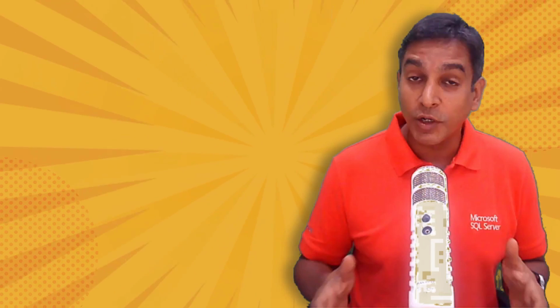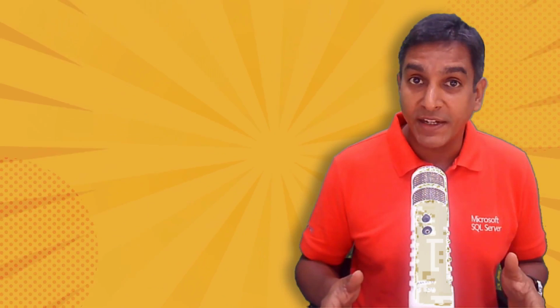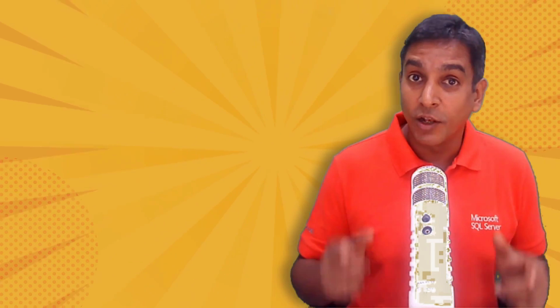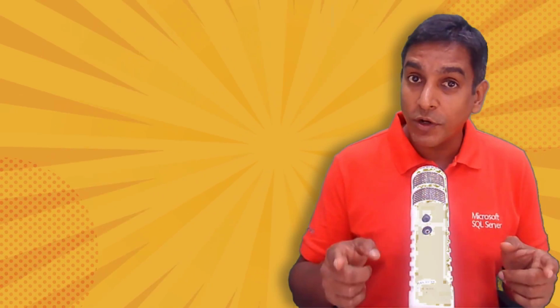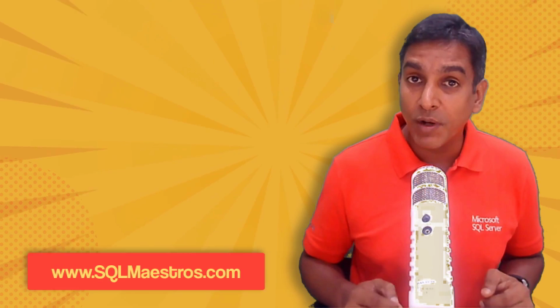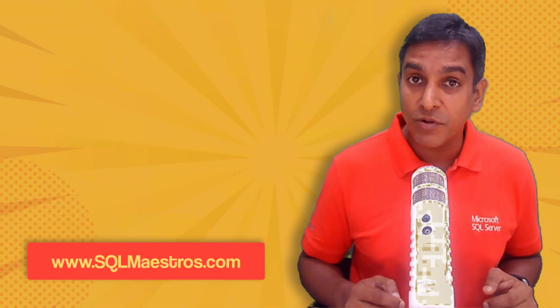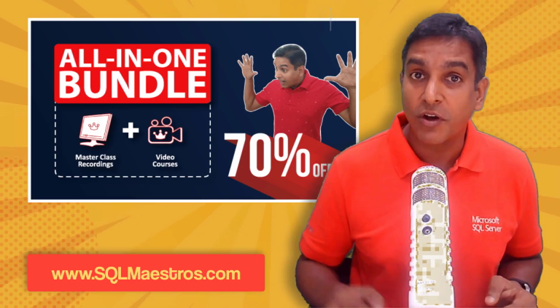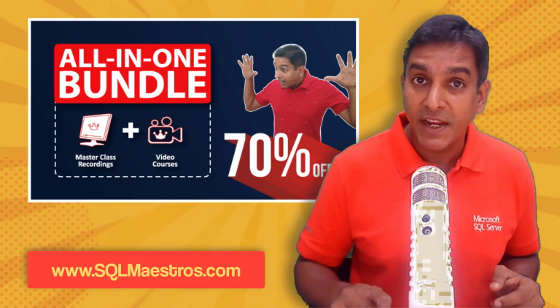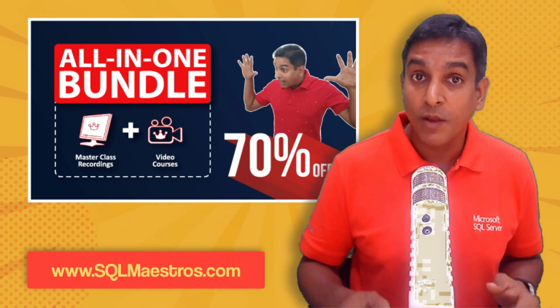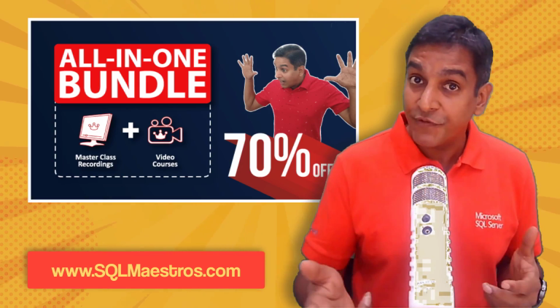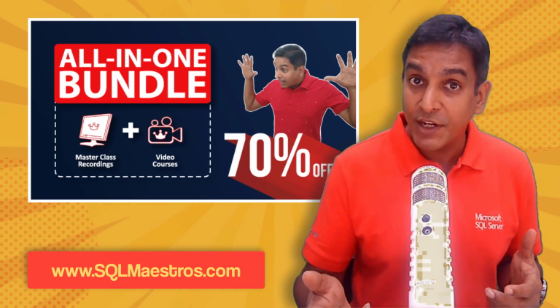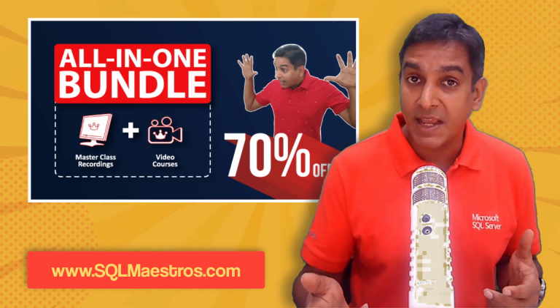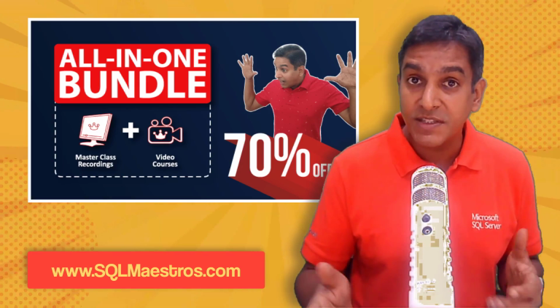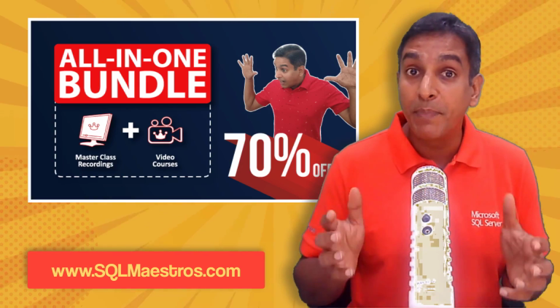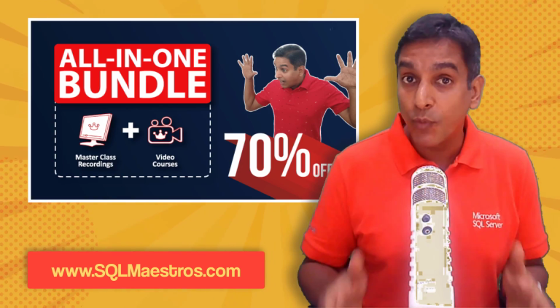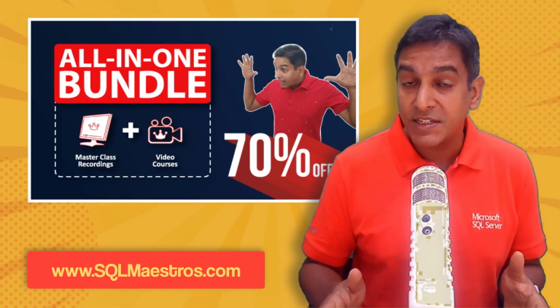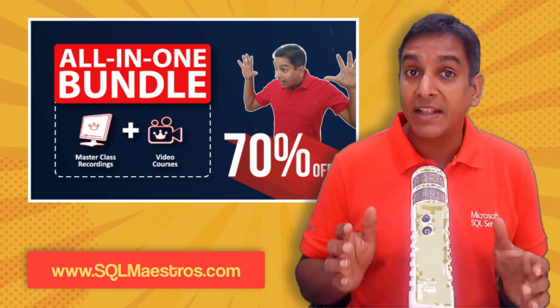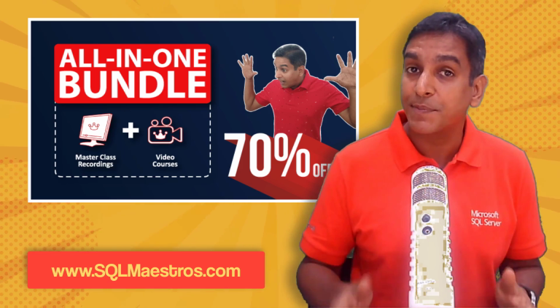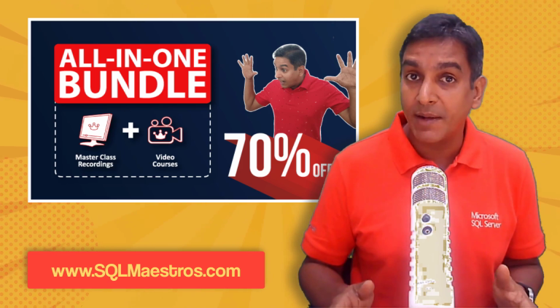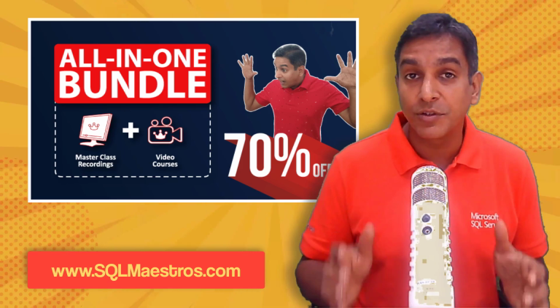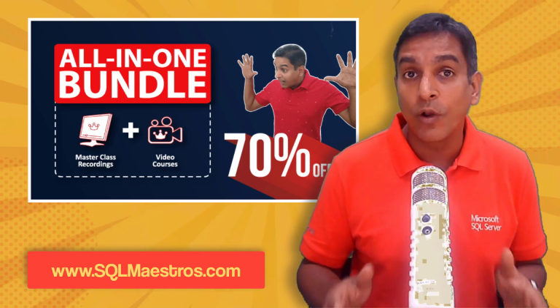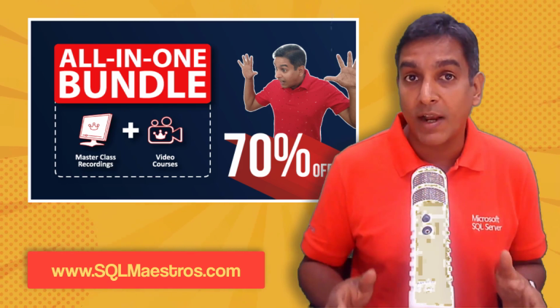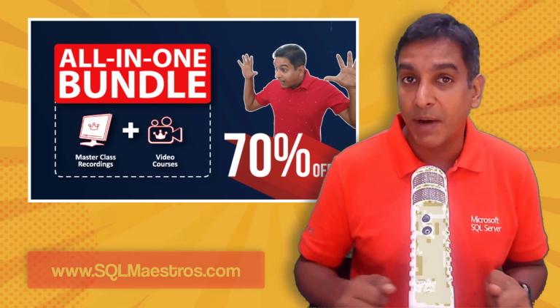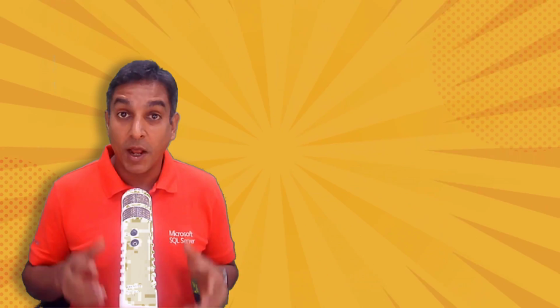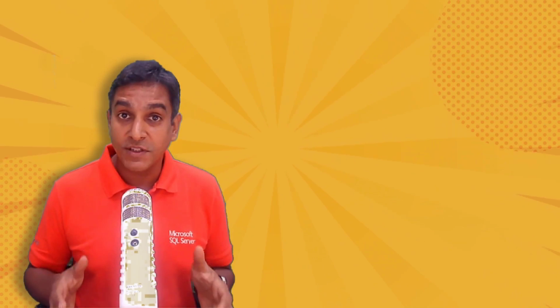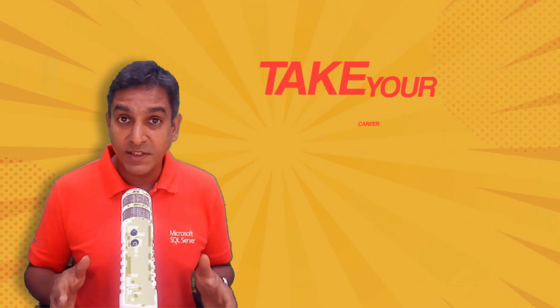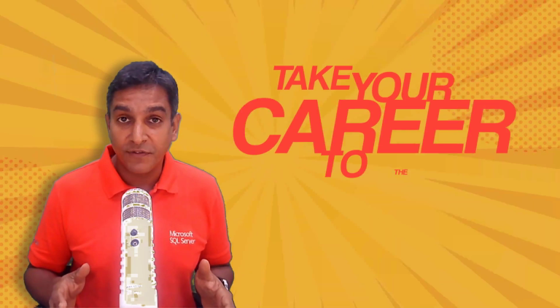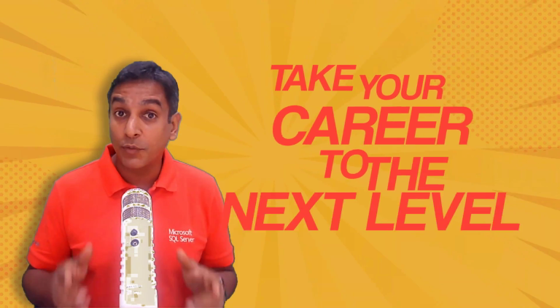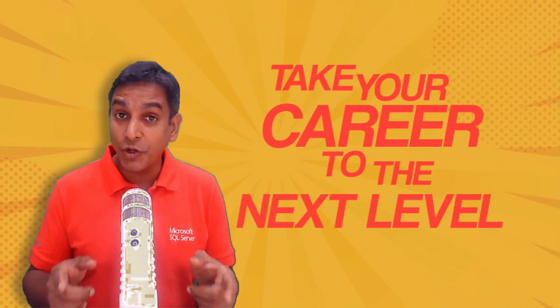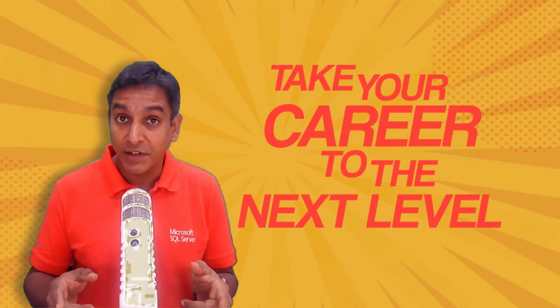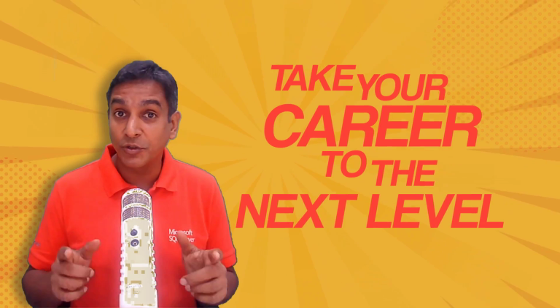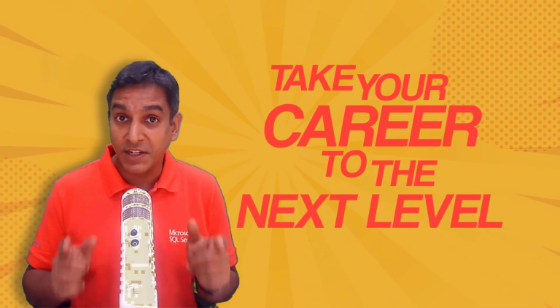Do not wait. Log on to SQLMaestros.com today. Watch a few videos and samples. Be convinced and then subscribe to the all-in-one bundle. Unlock some real stuff that will take your career to the next level.